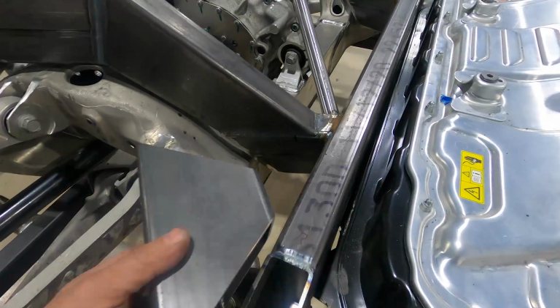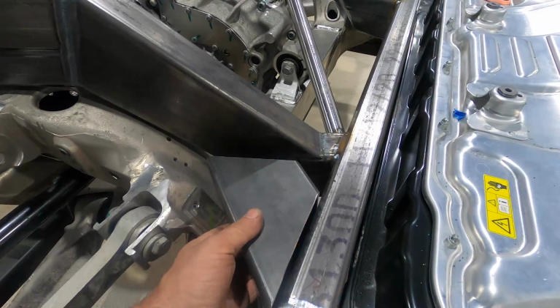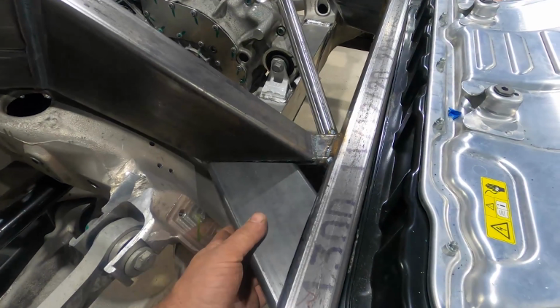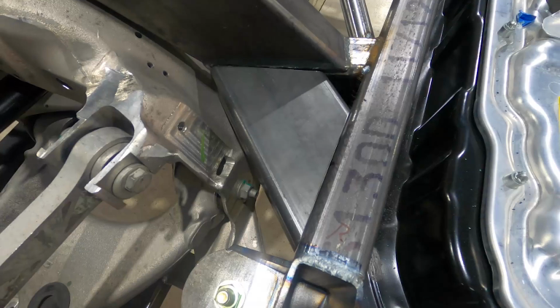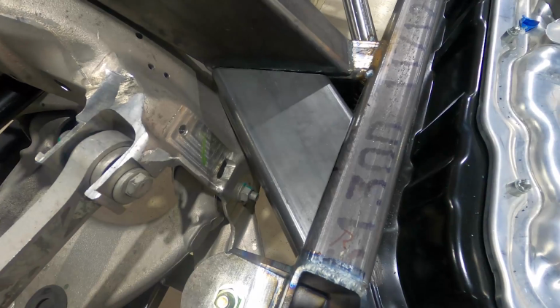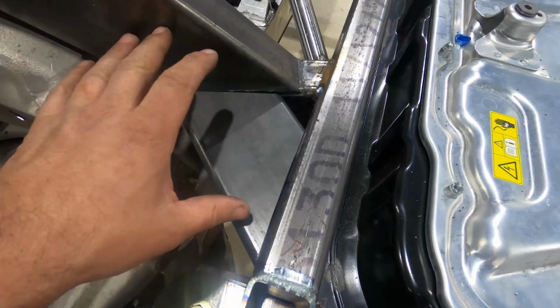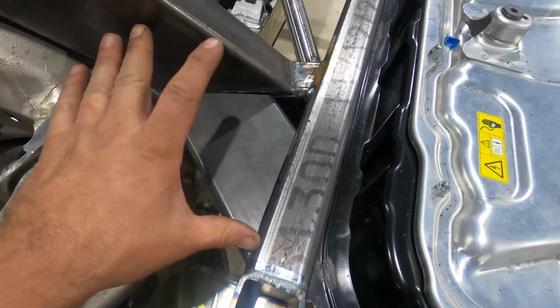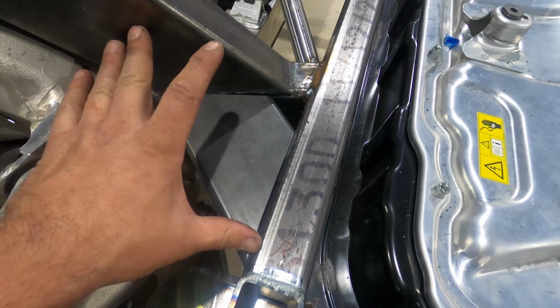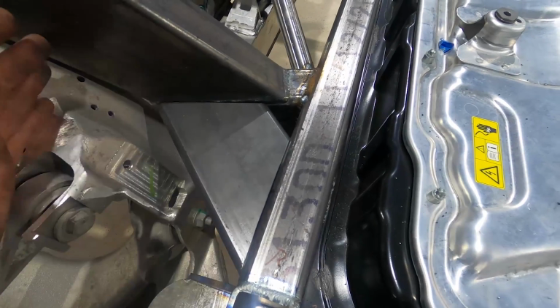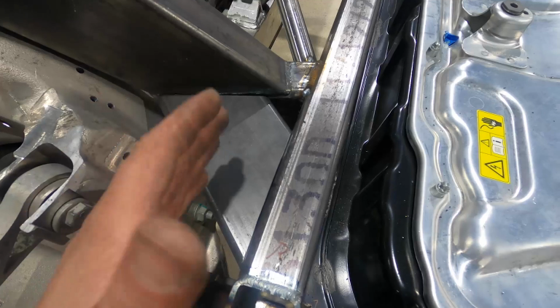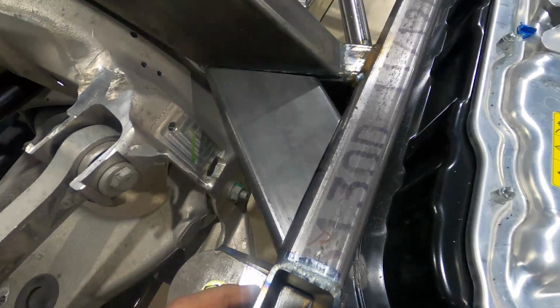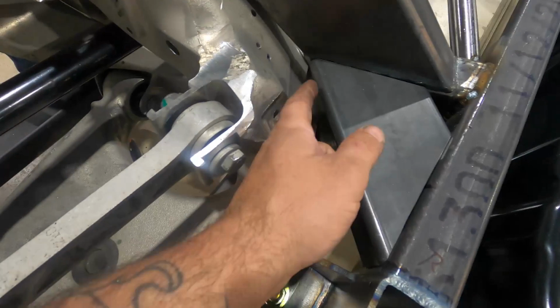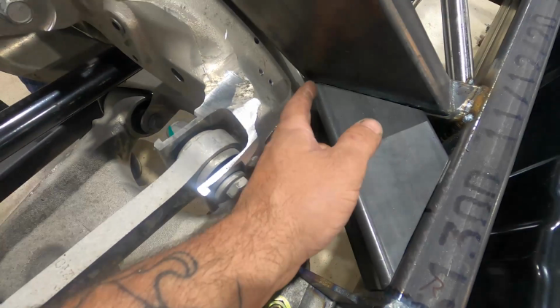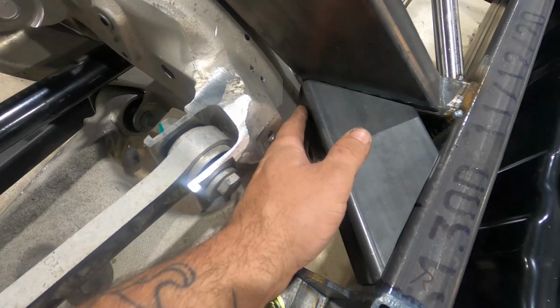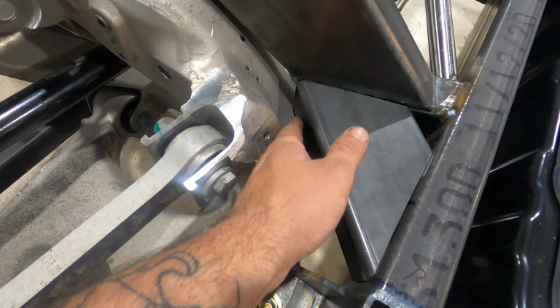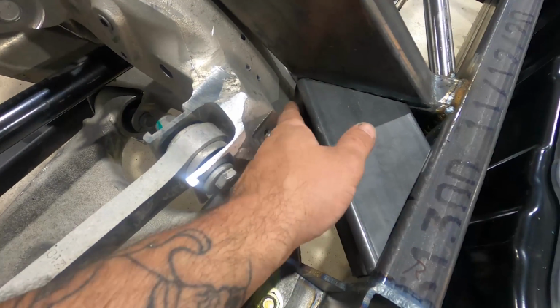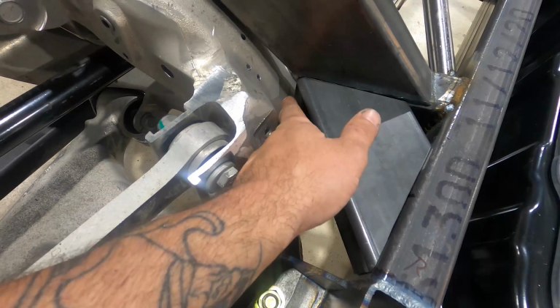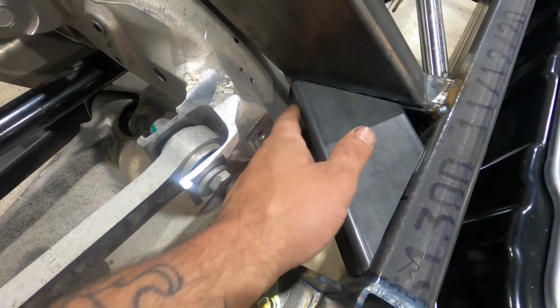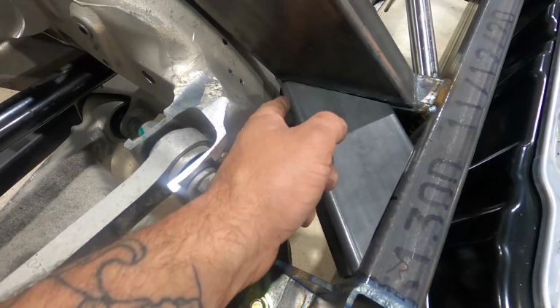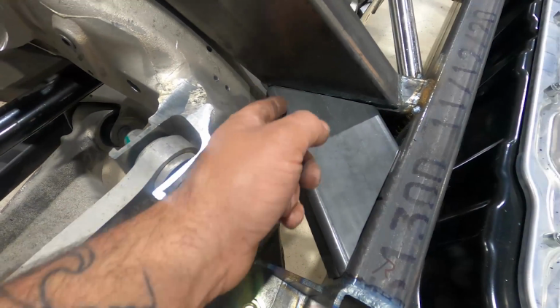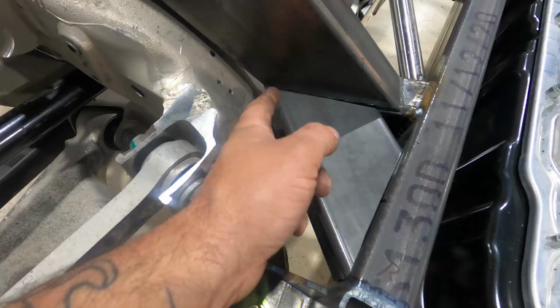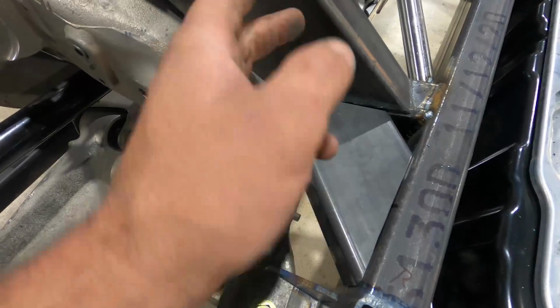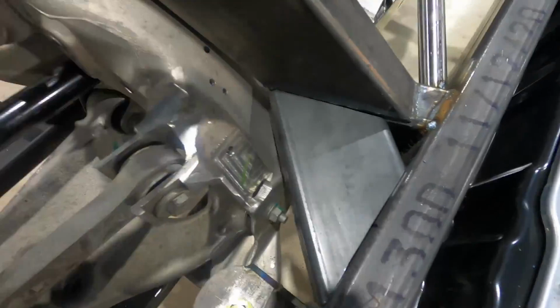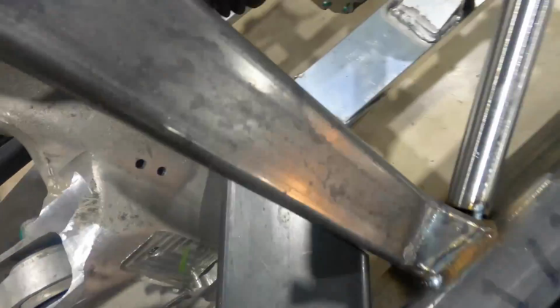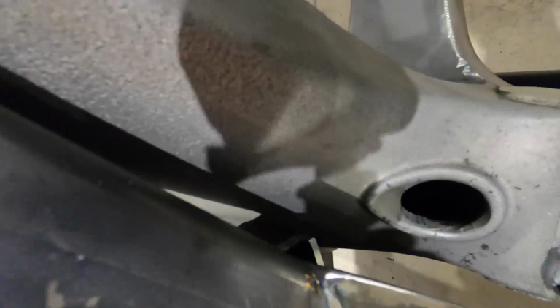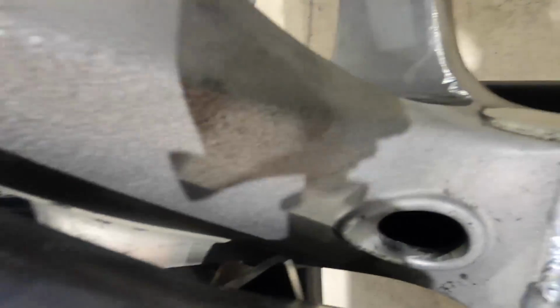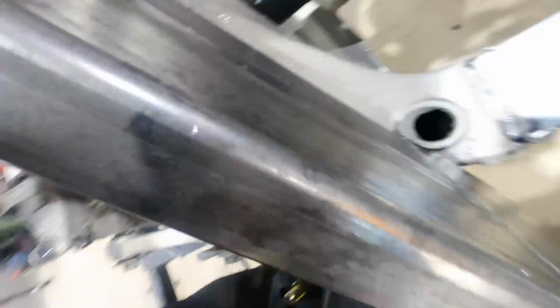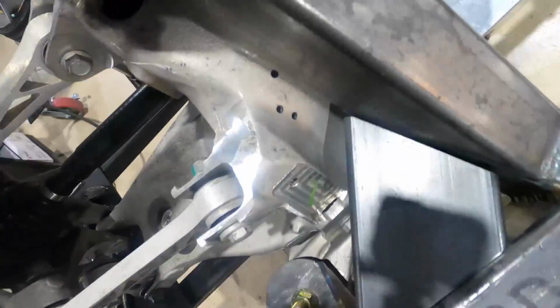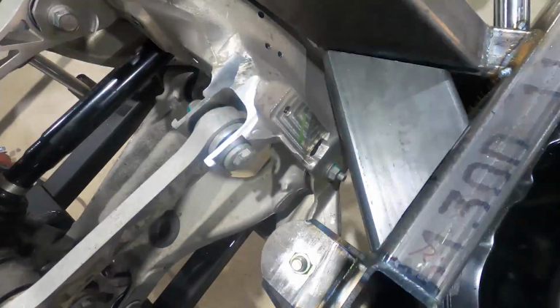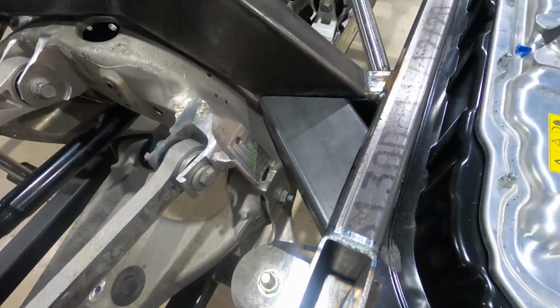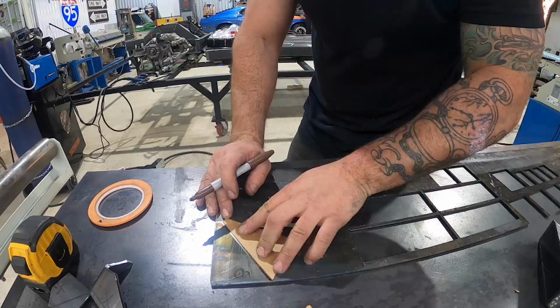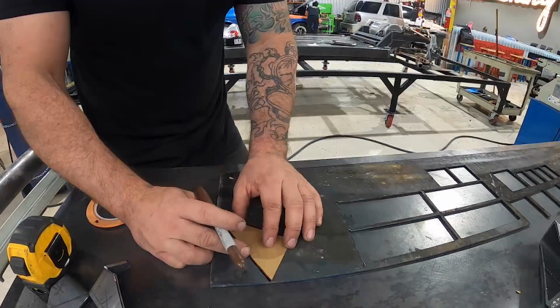We got one made and it fits good — now we have rigidity between these two points when load comes forward. I just have to cut this back piece because it's hitting the frame, then cap it to clean up the inside. I'll trim that up, cap it, and get these welded in.